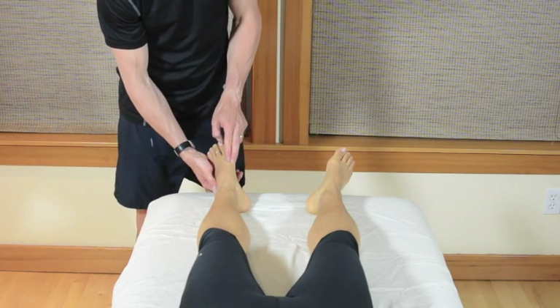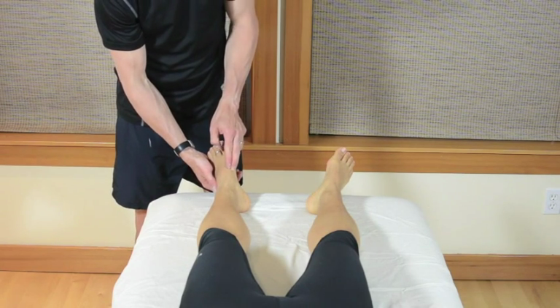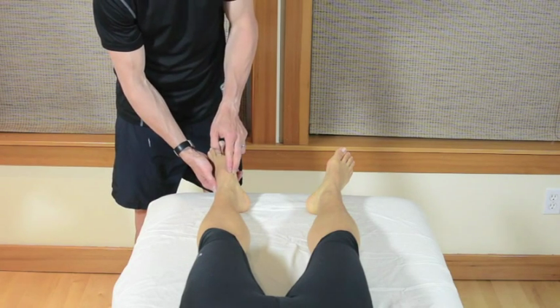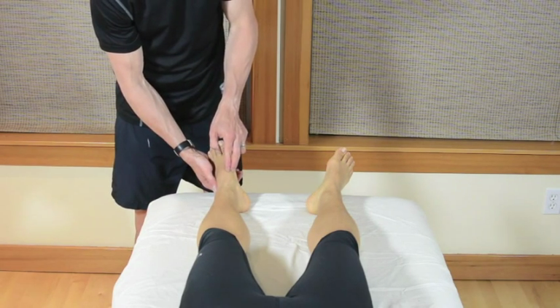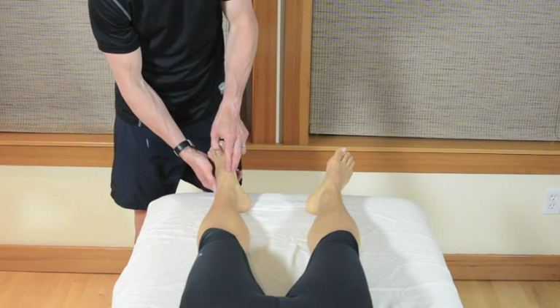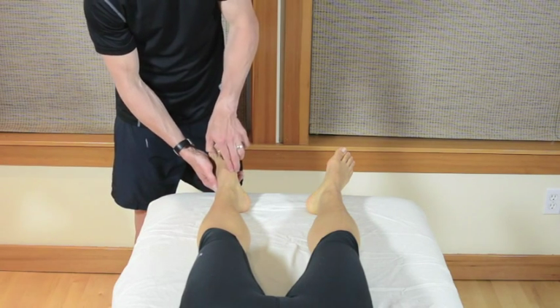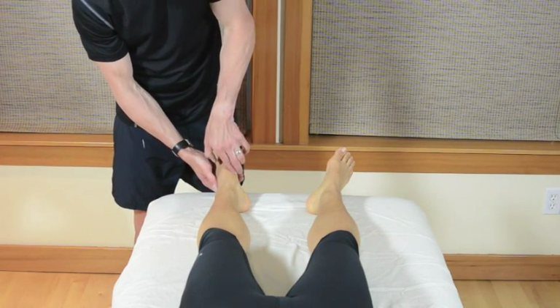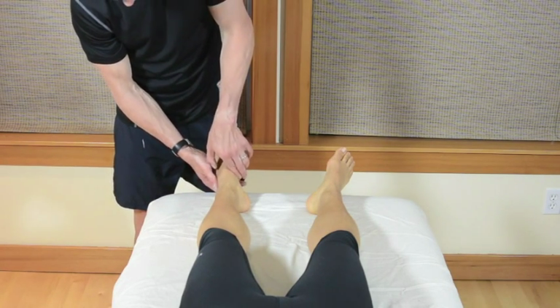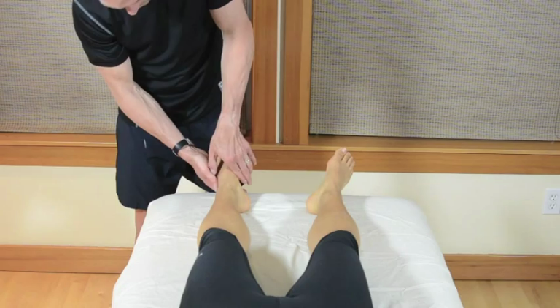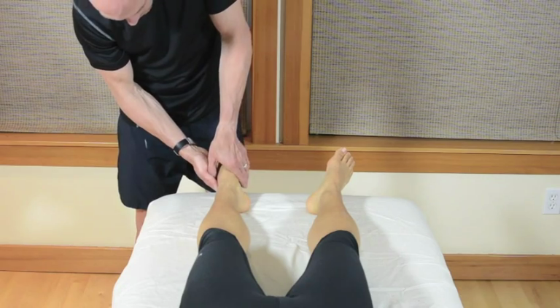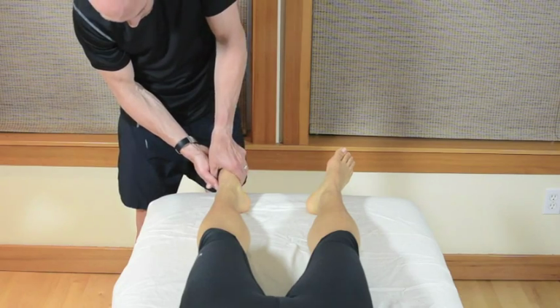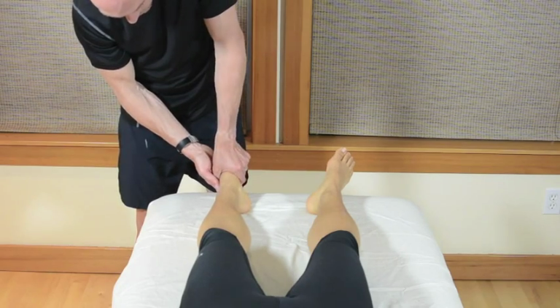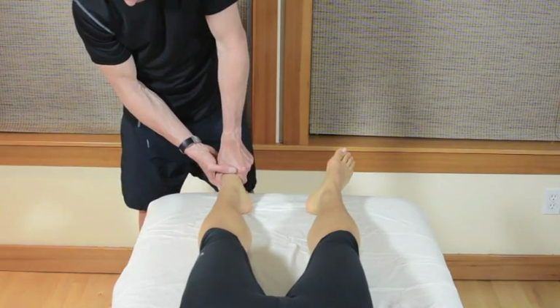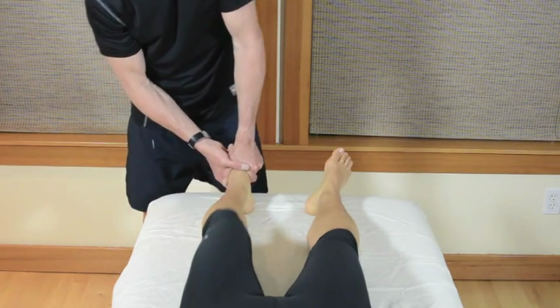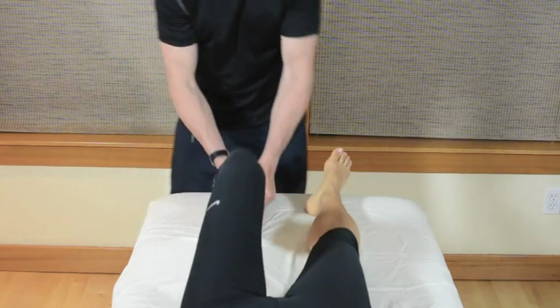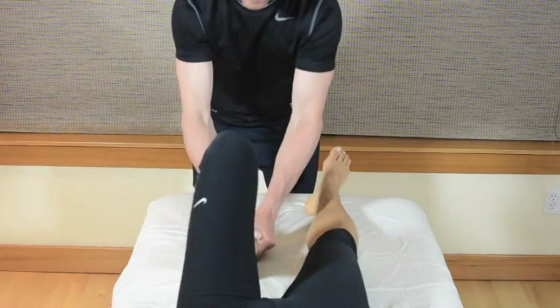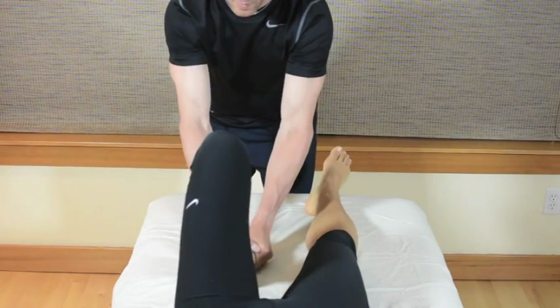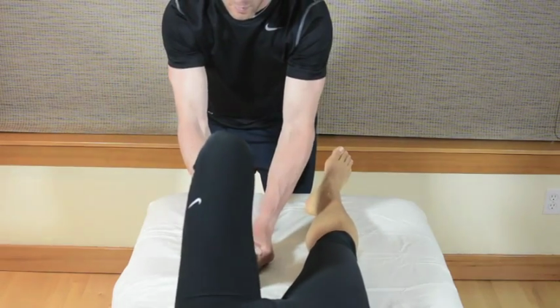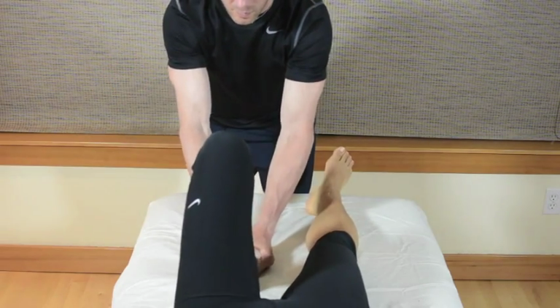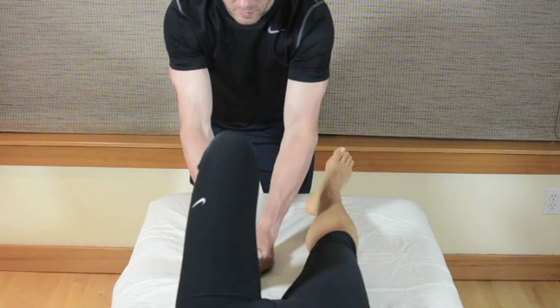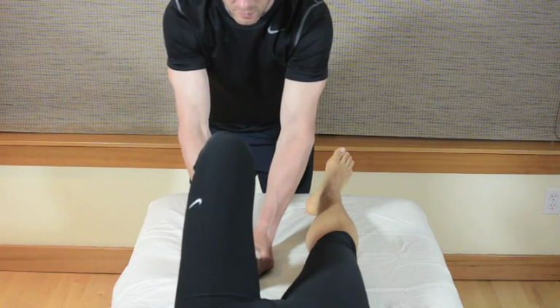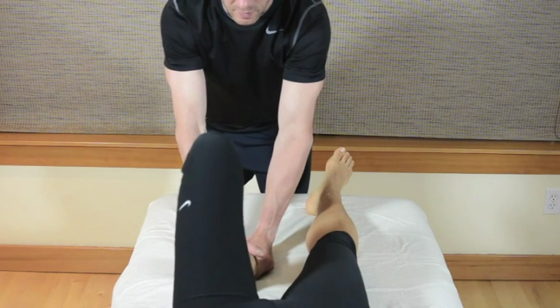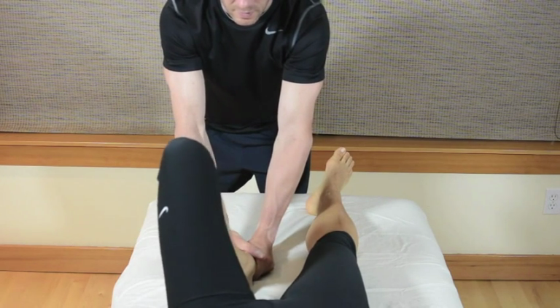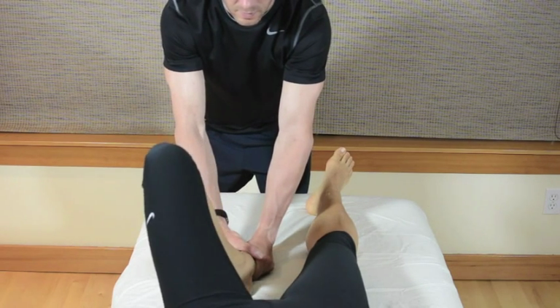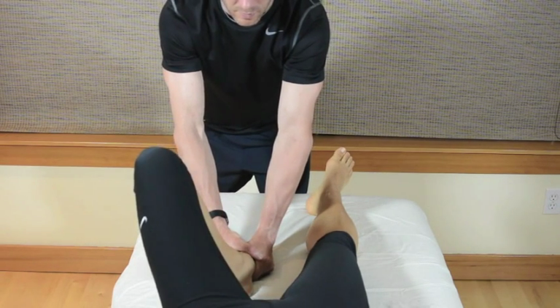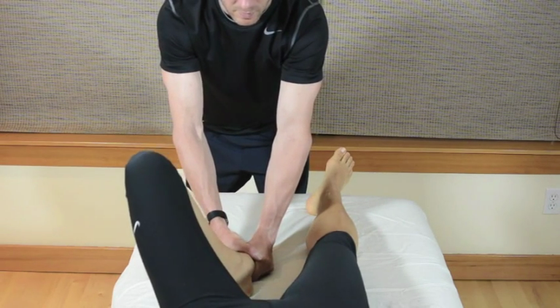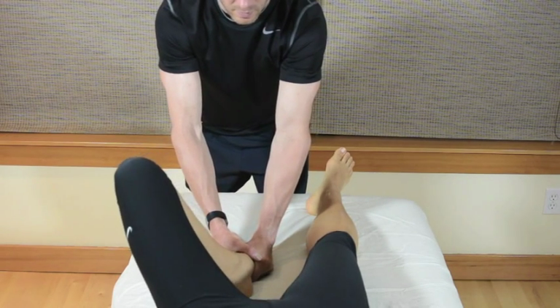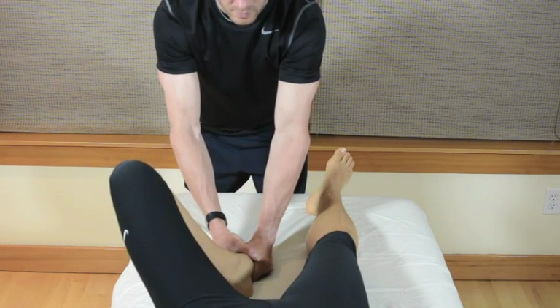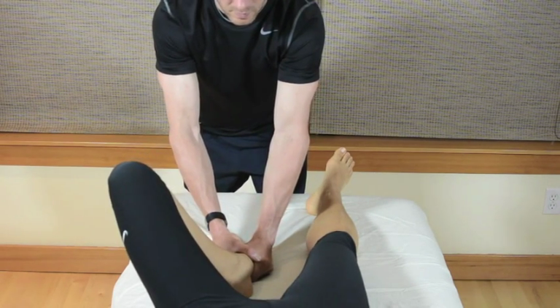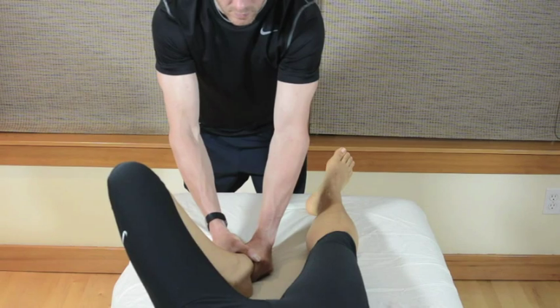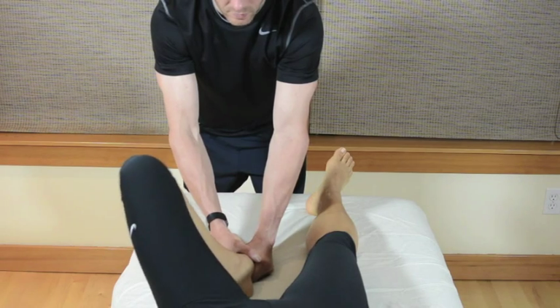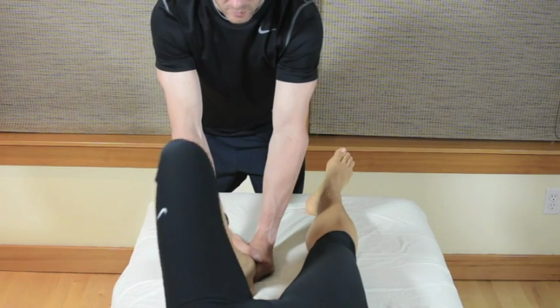I'll then repeat this on the other side to establish a side-to-side comparison. As you're about to see, this particular patient demonstrates a greater degree of hip abduction and external rotation on the left versus the right side.